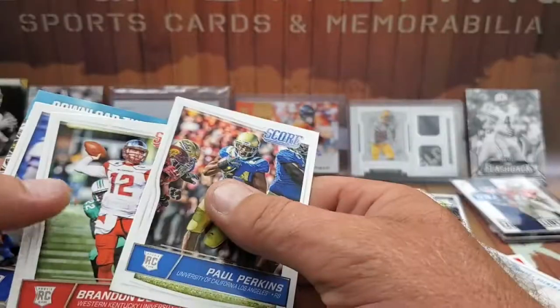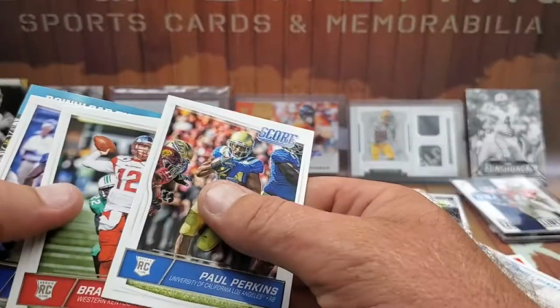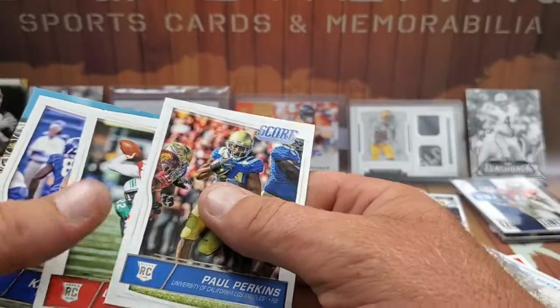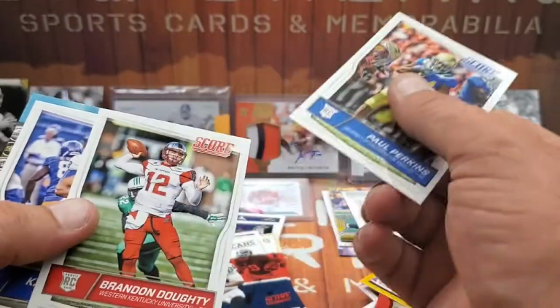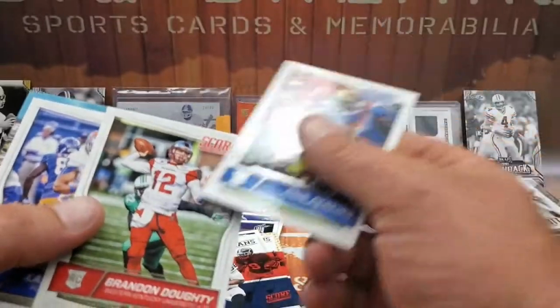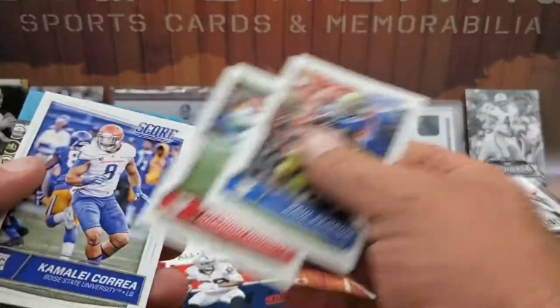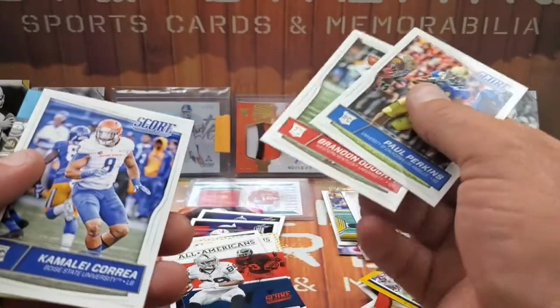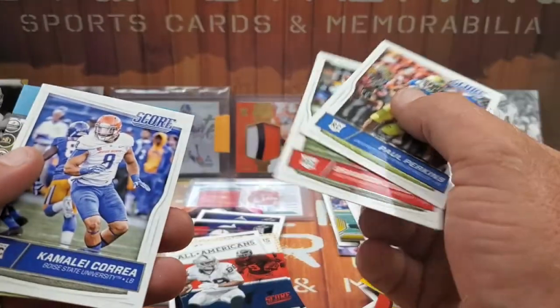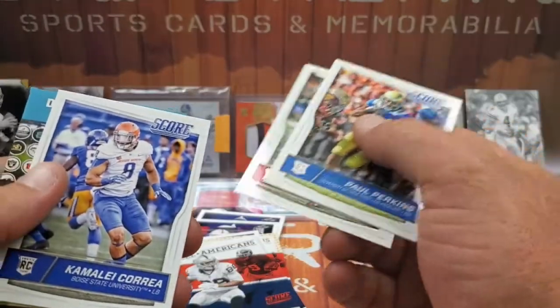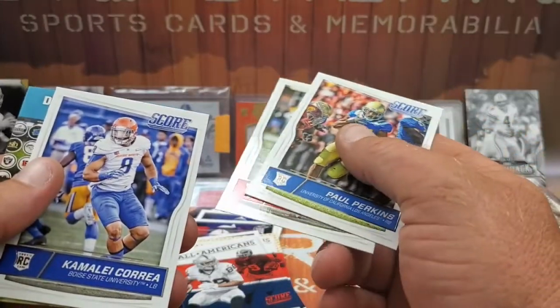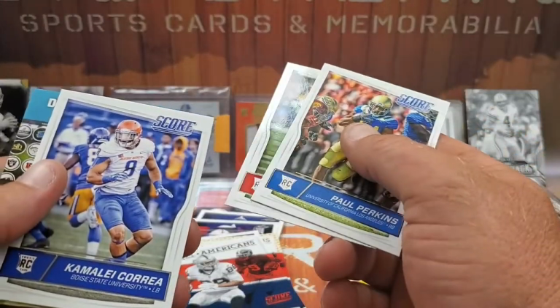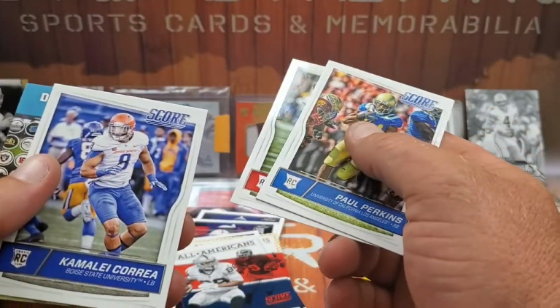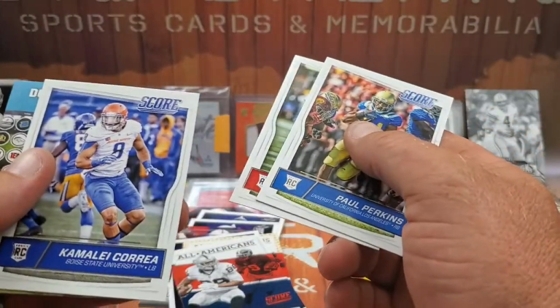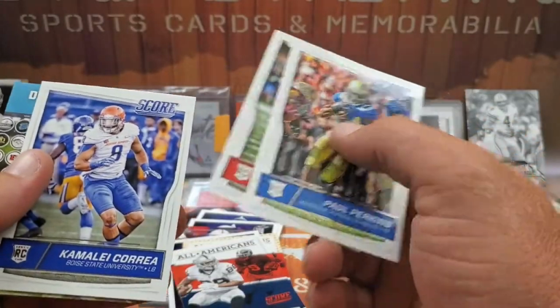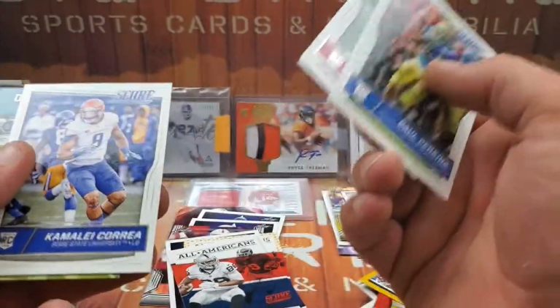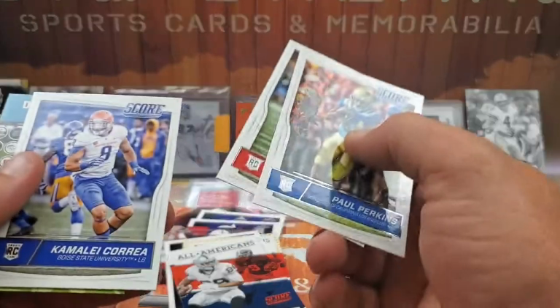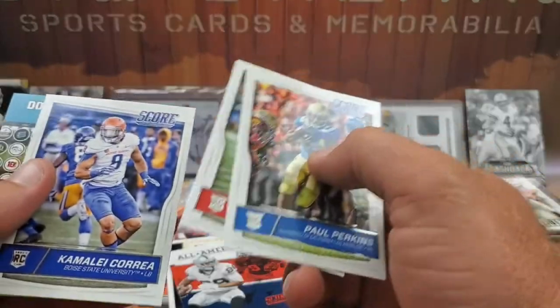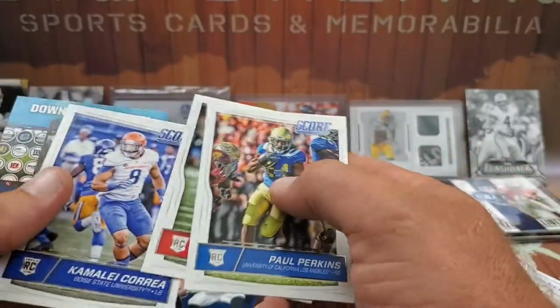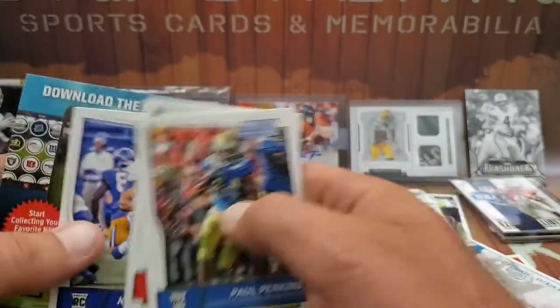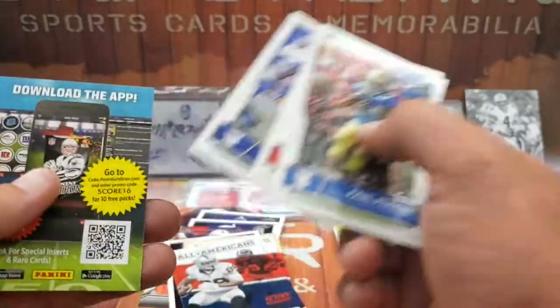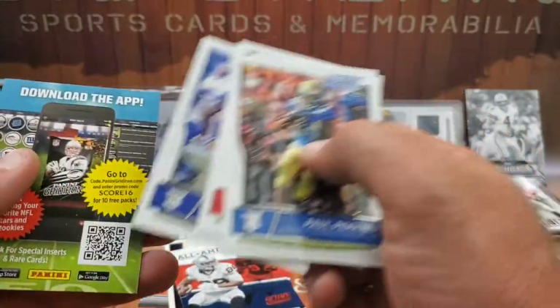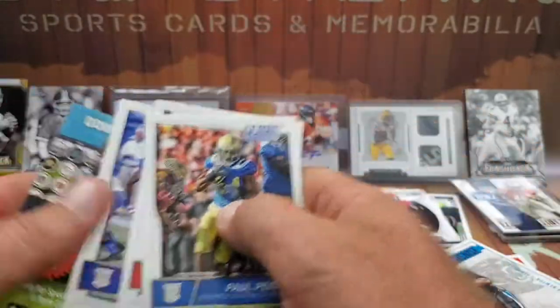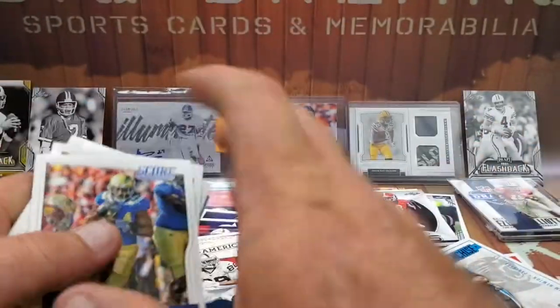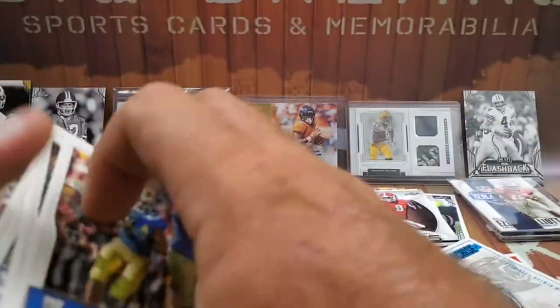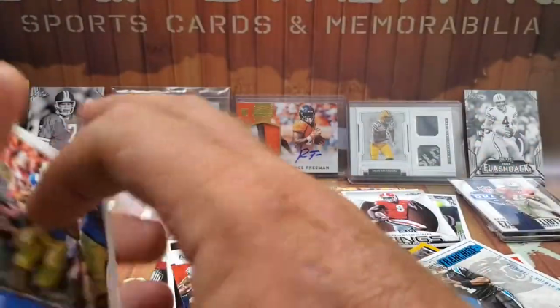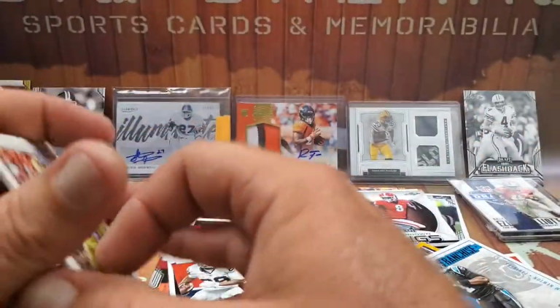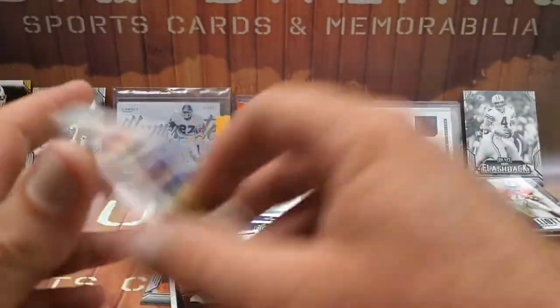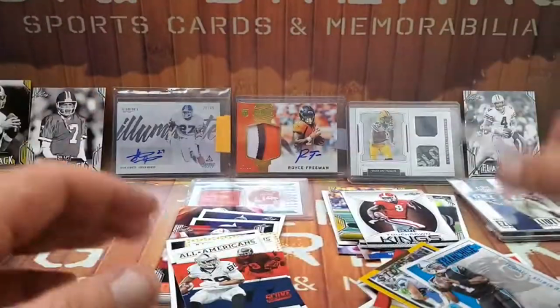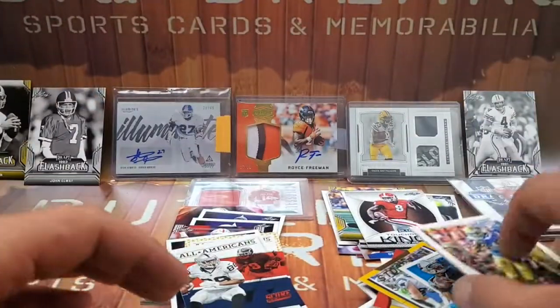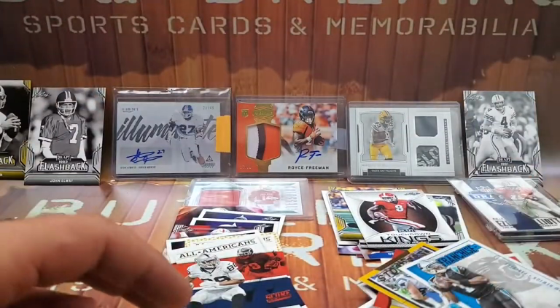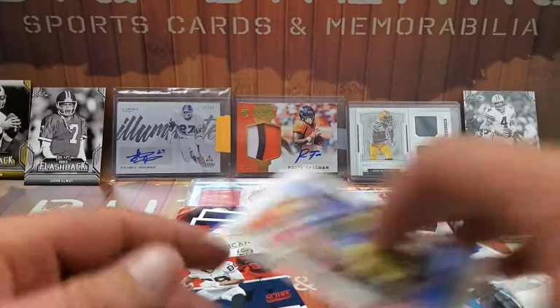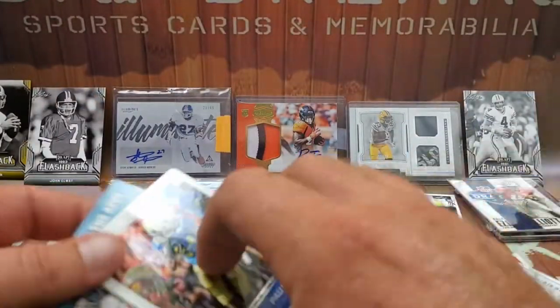Paul Perkins rookie card, Brandon Daughtry, and Perea — a couple of rookie cards.